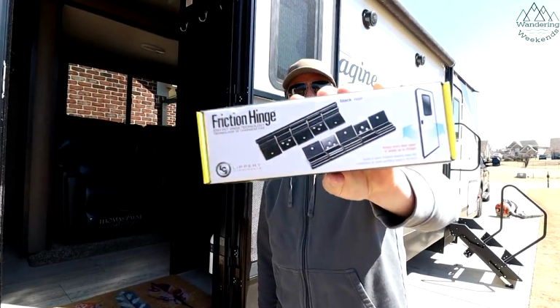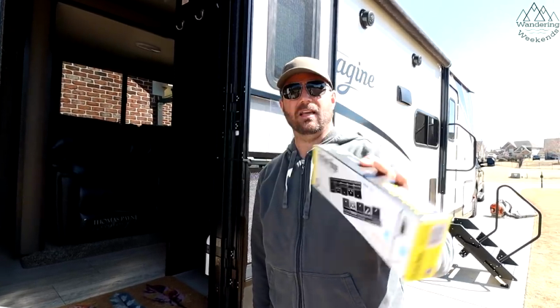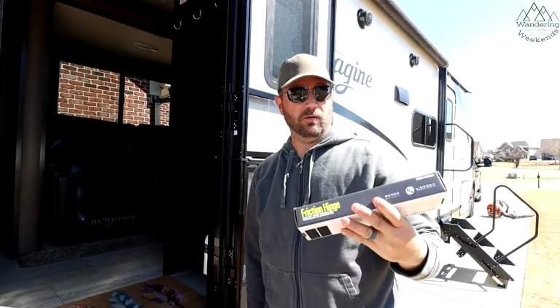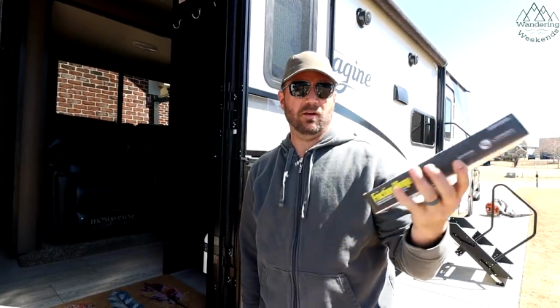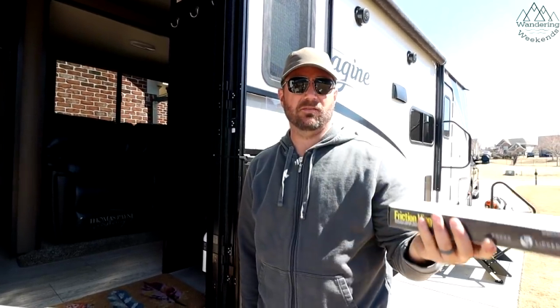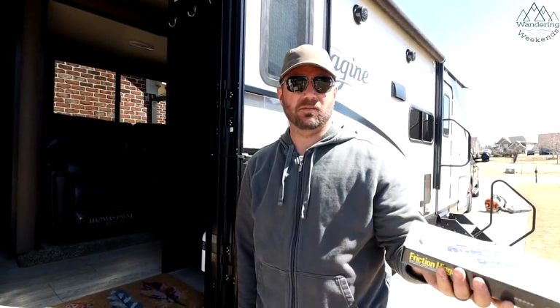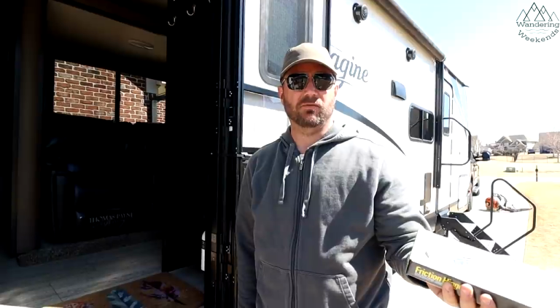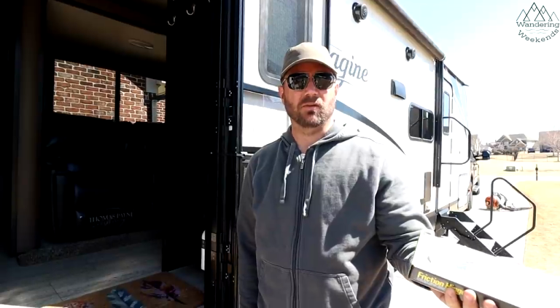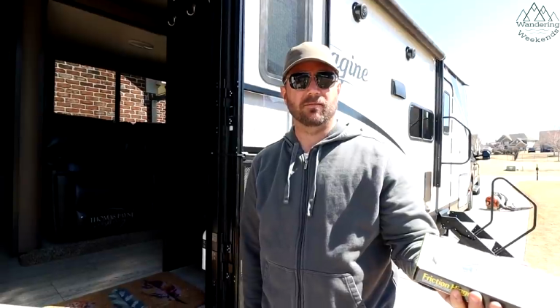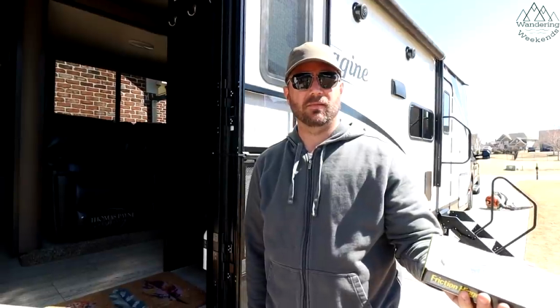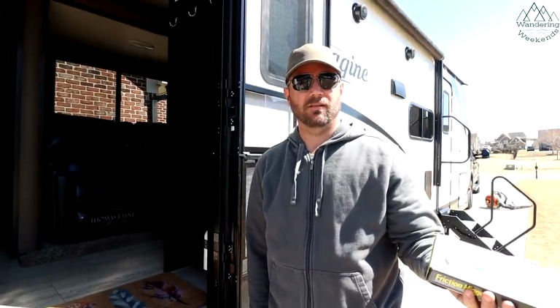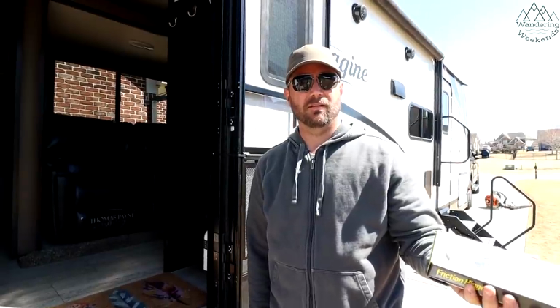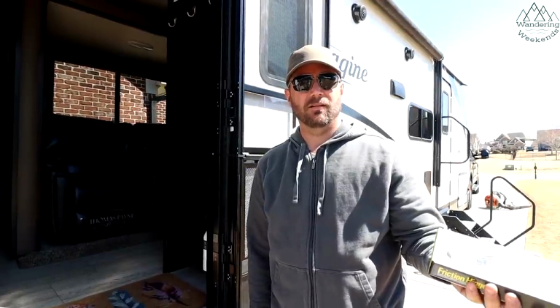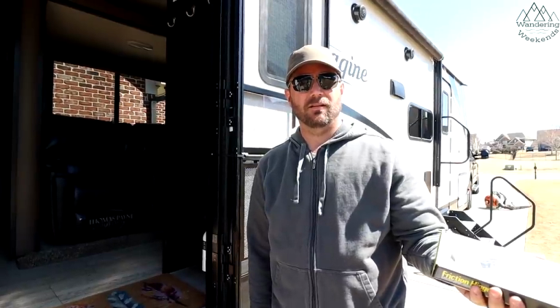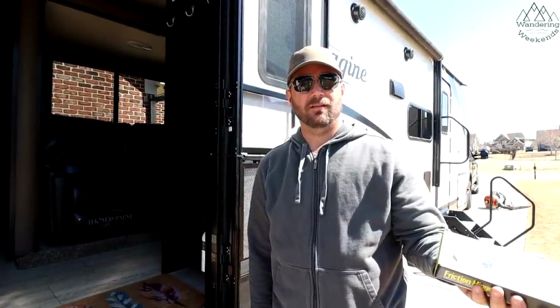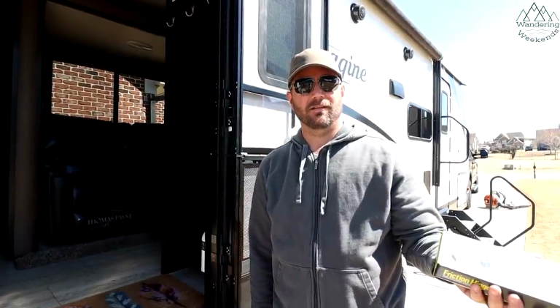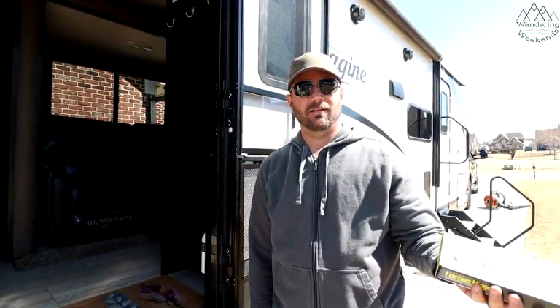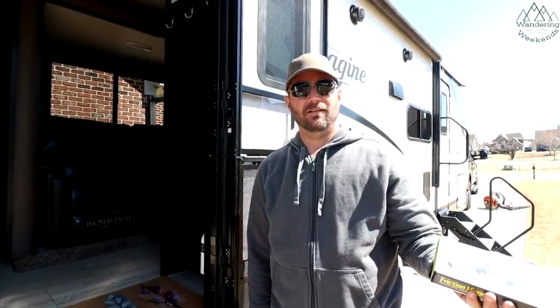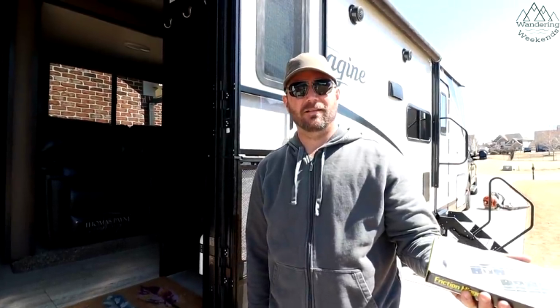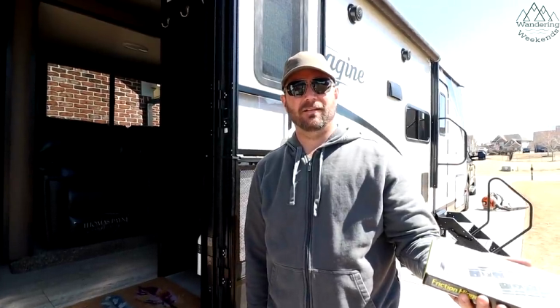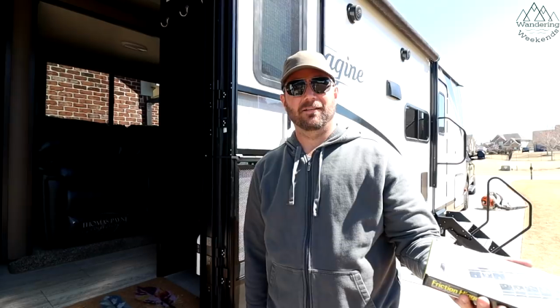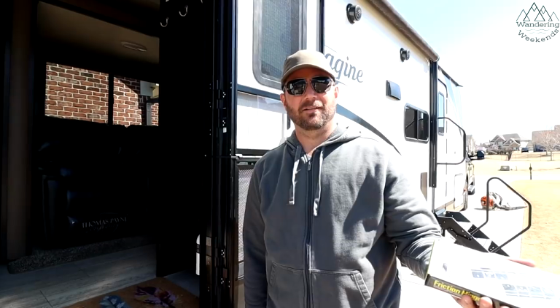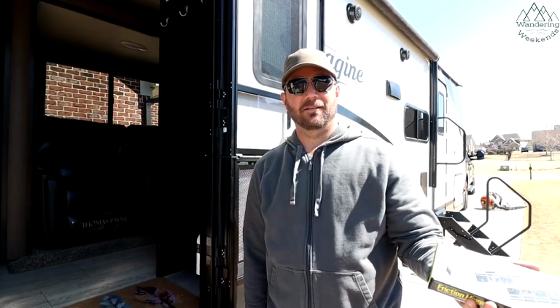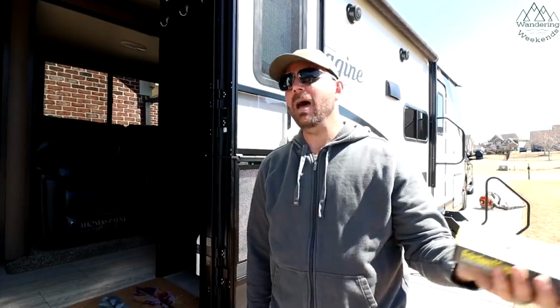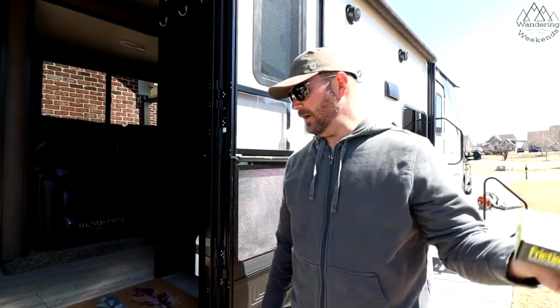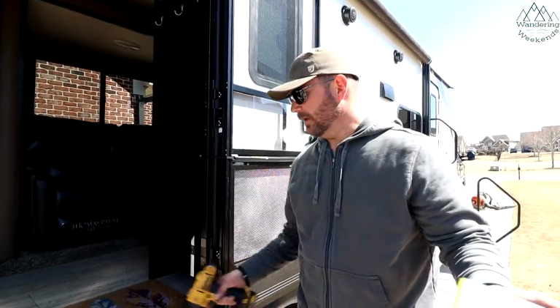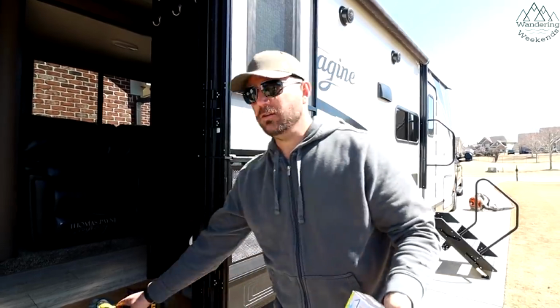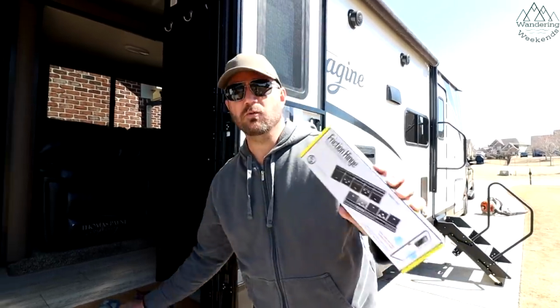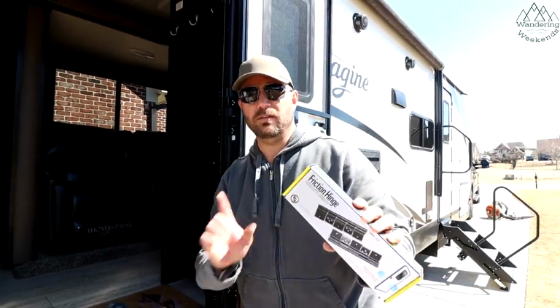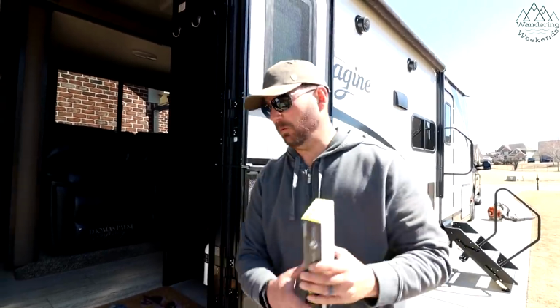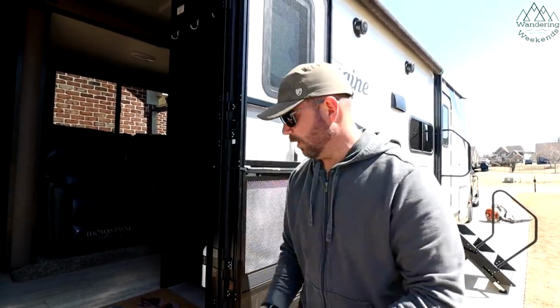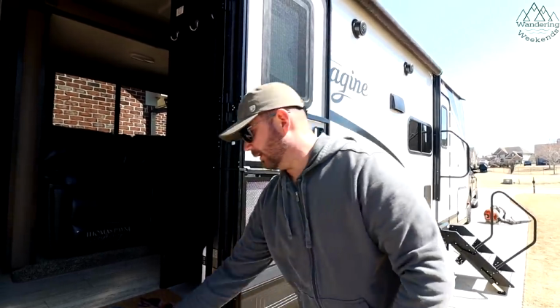Brooke, I'd say we've been wanting one of these ever since we saw the first one, right? Yeah, every time we walk through an RV and it has one — the door has a friction hinge — you're like, oh, that's so awesome. Here's one reason why we really wanted it.